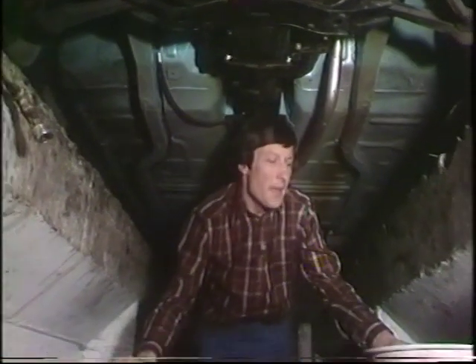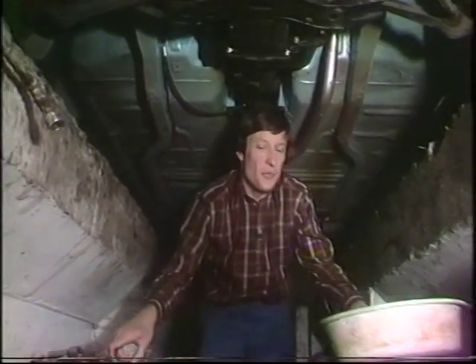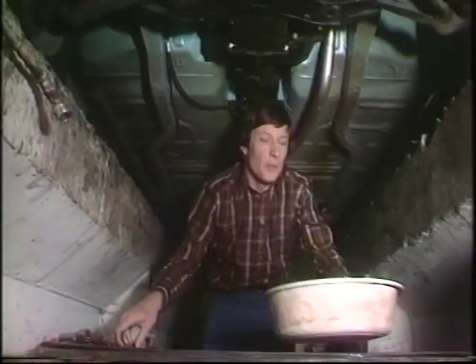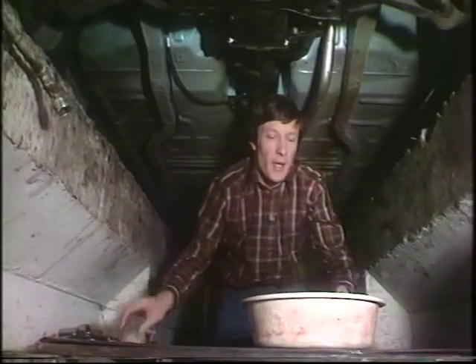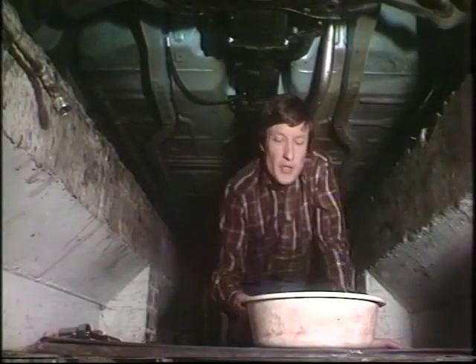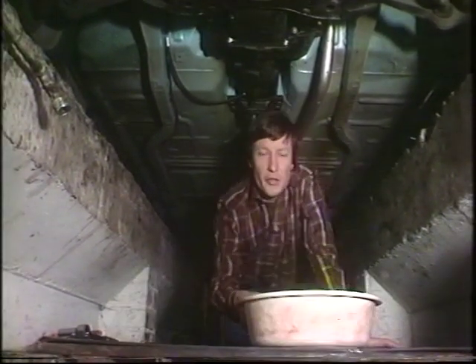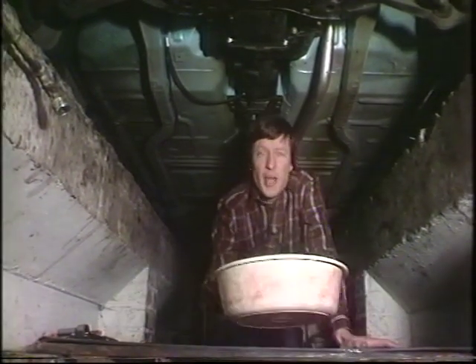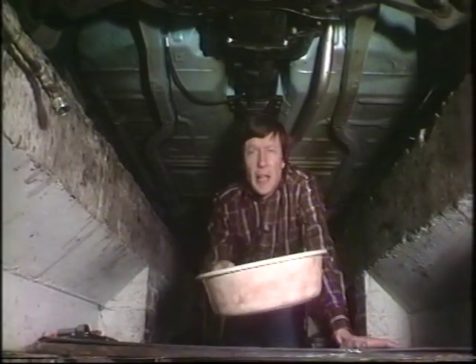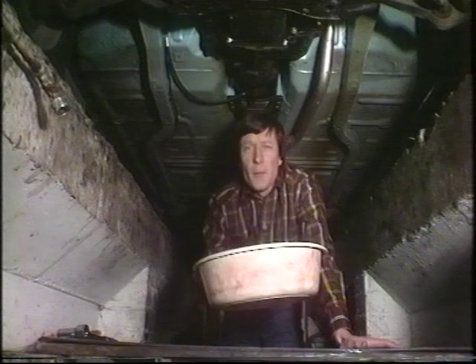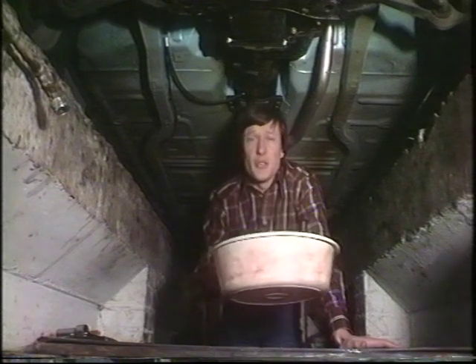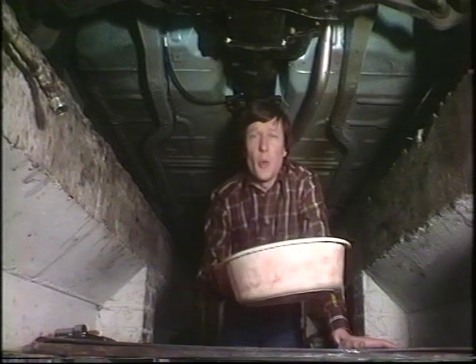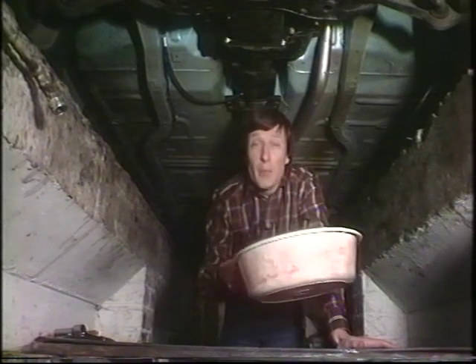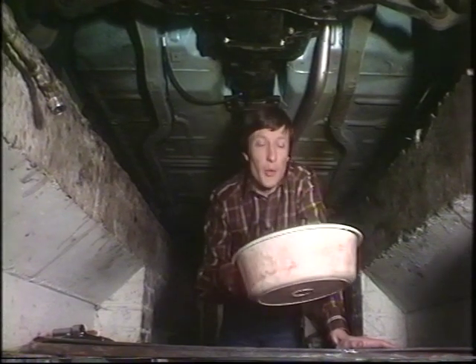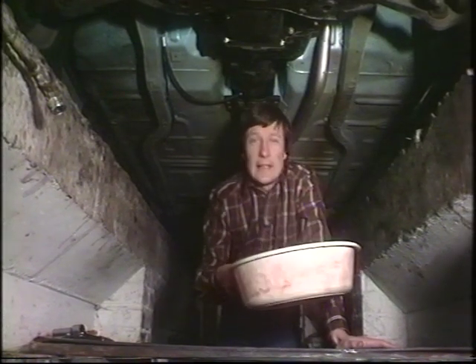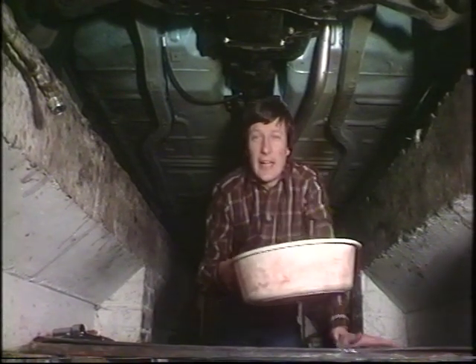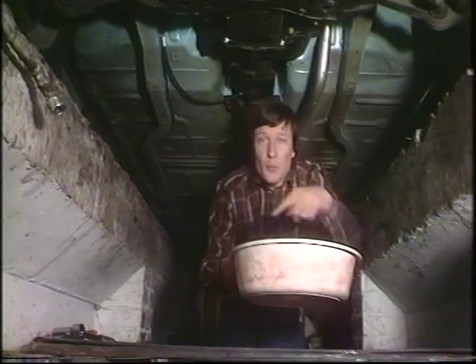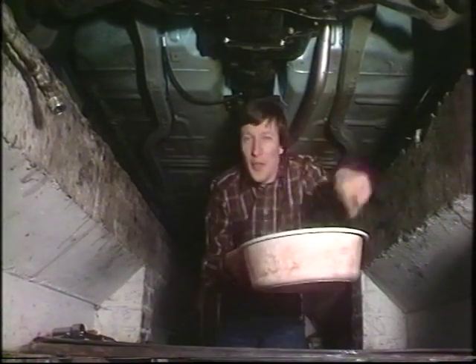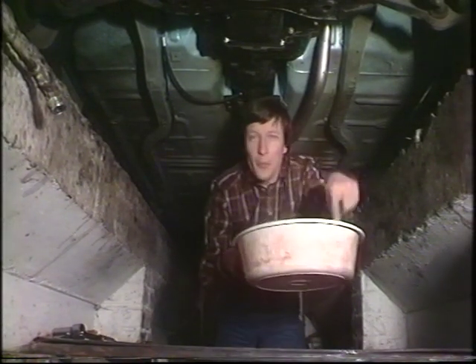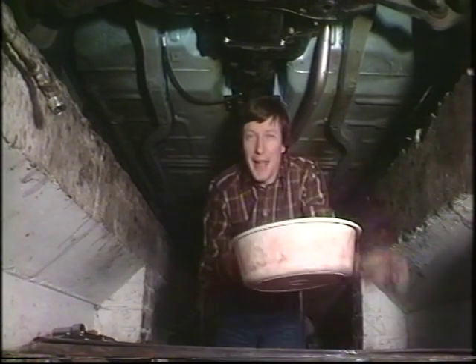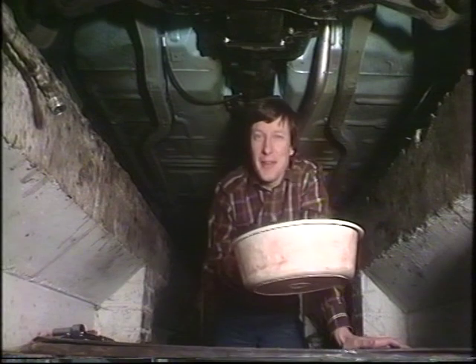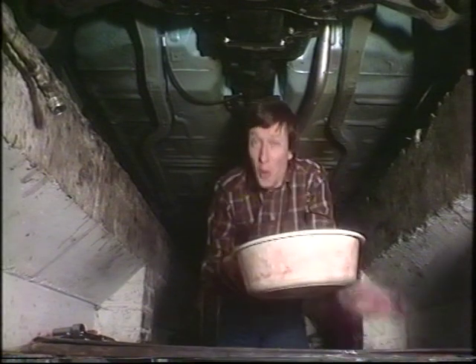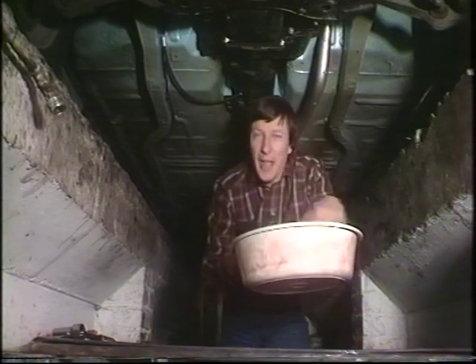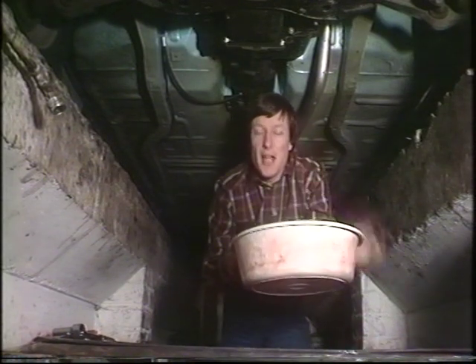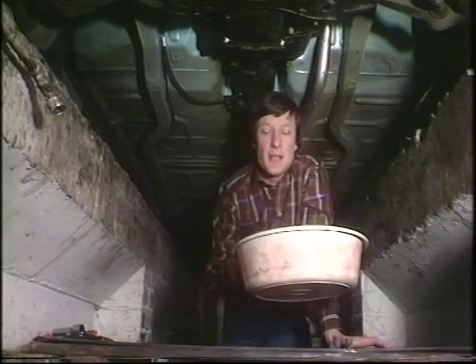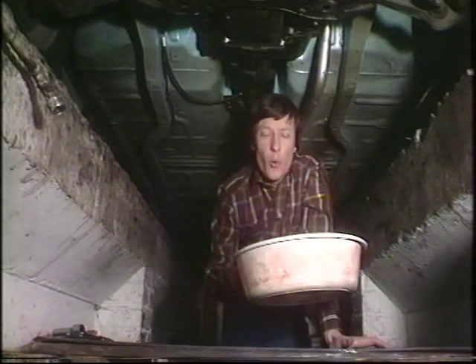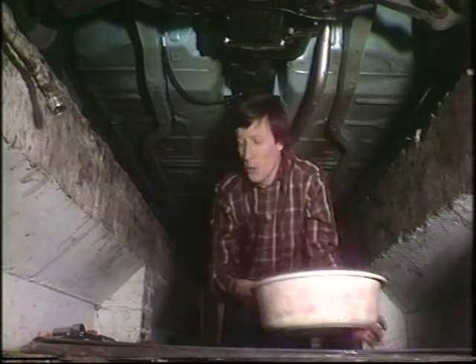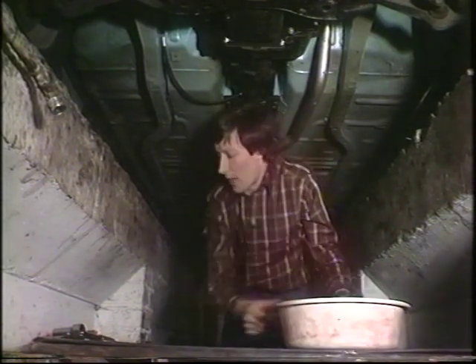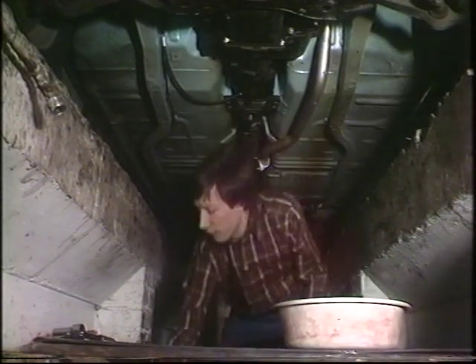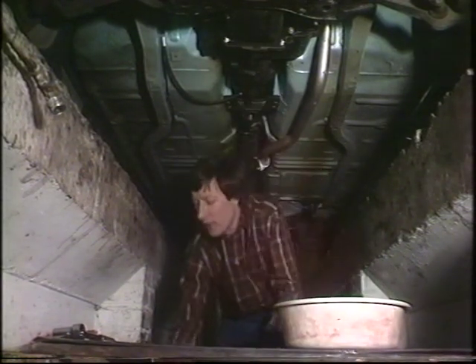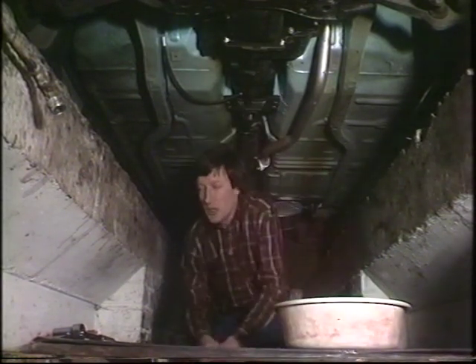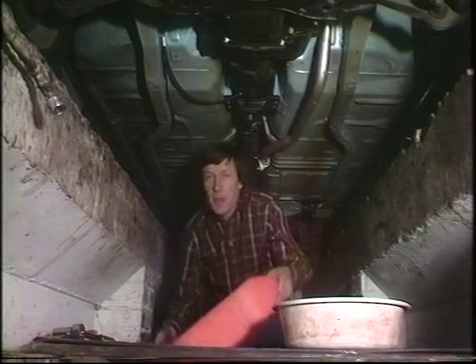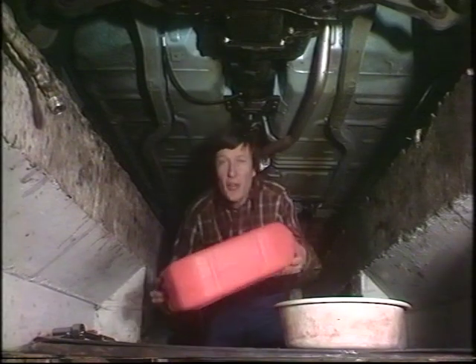The next obstacle is what you're going to catch the old oil in. You can use an old washing-up bowl or a can with the top cut out of it, an old oil can. Best of all, I would have thought, is to use a special container.